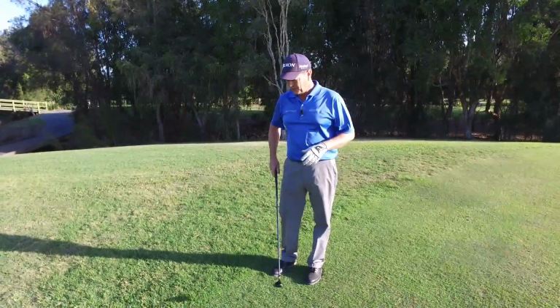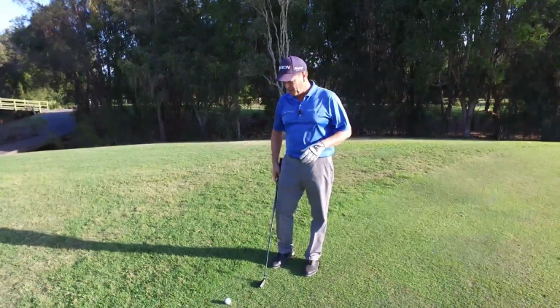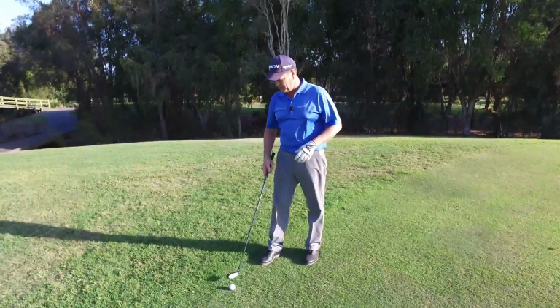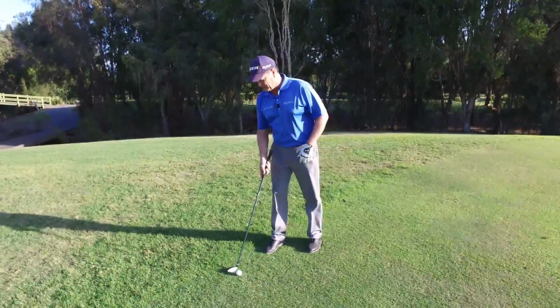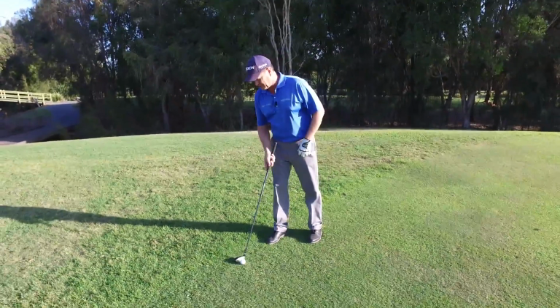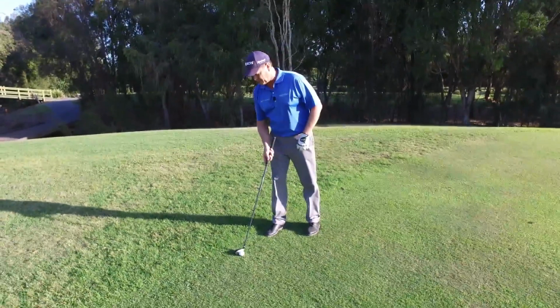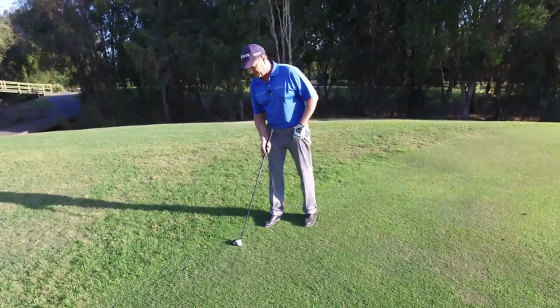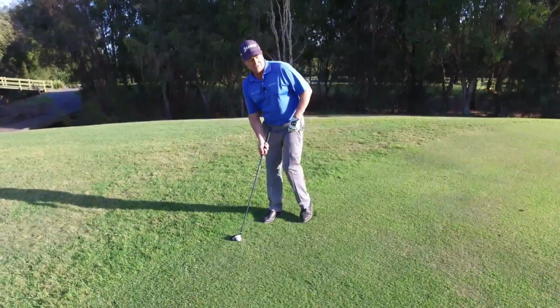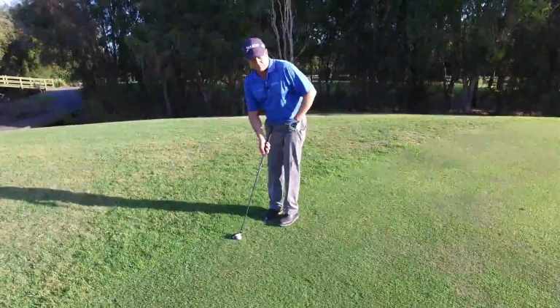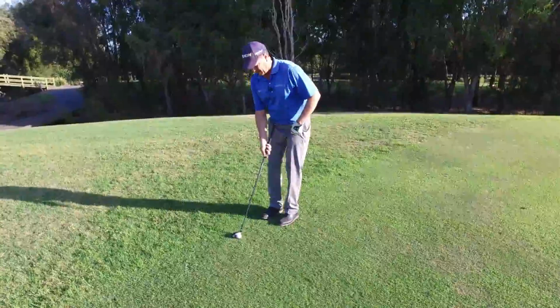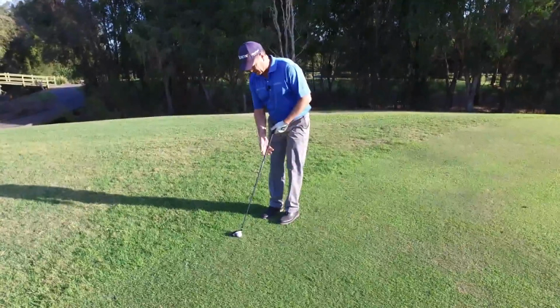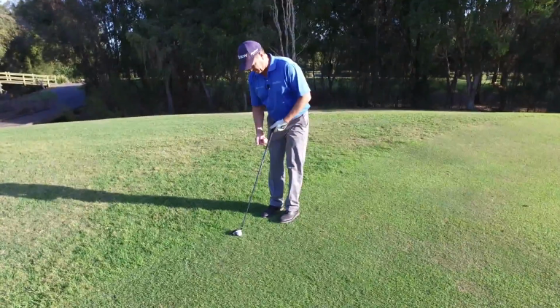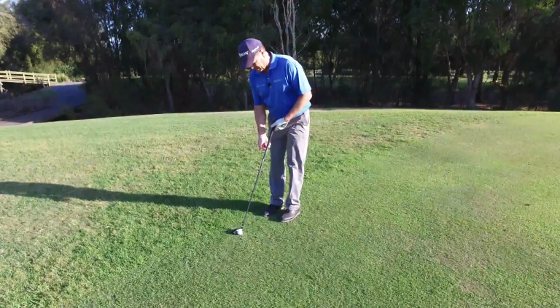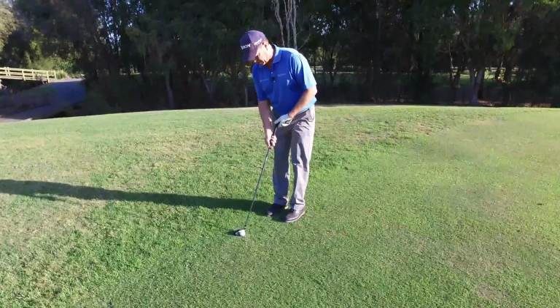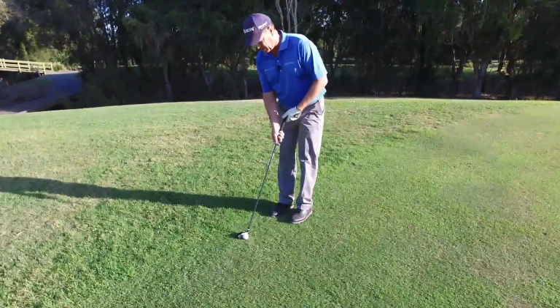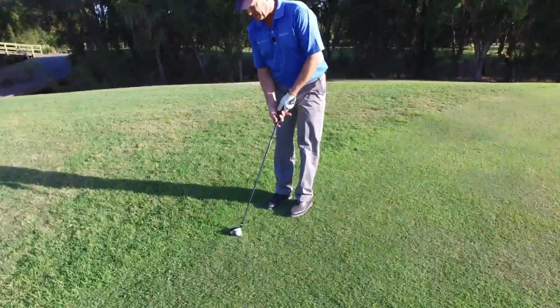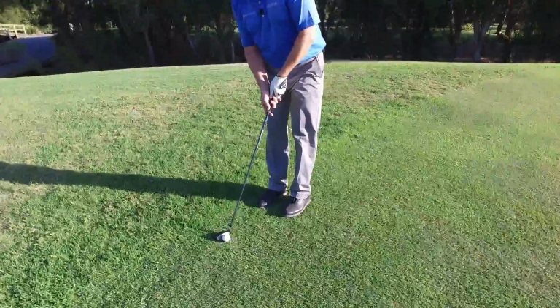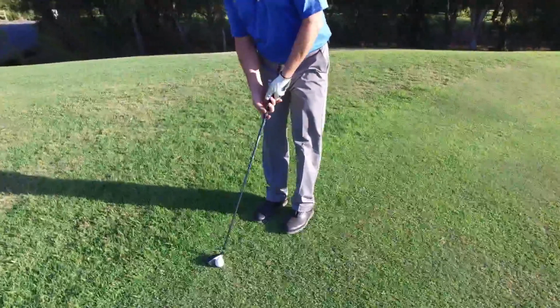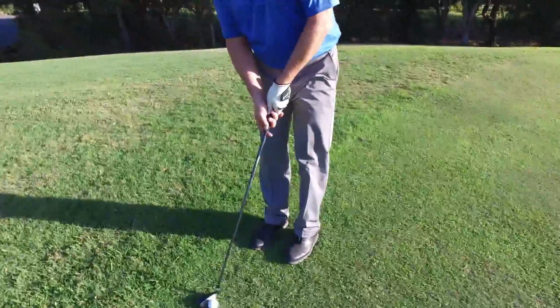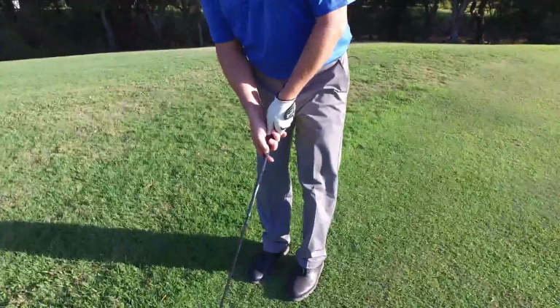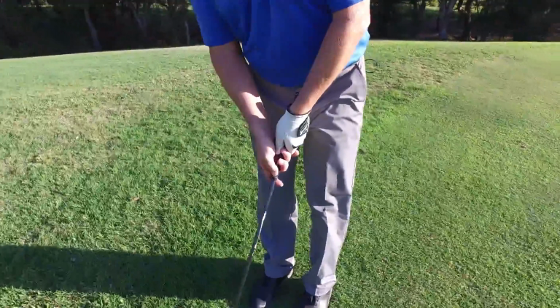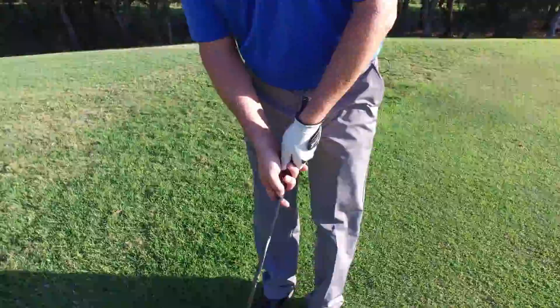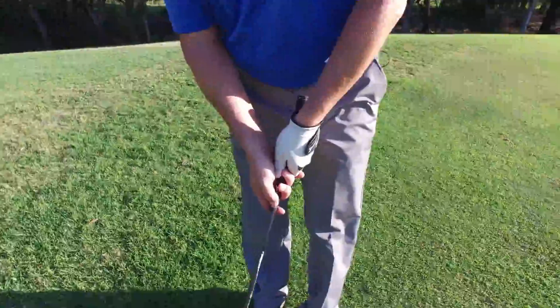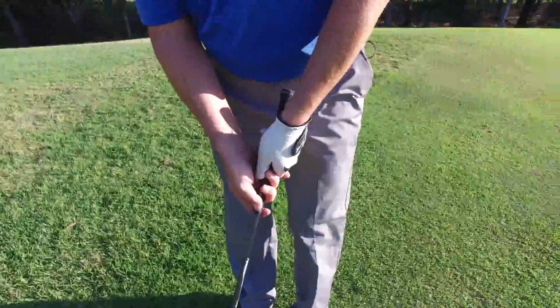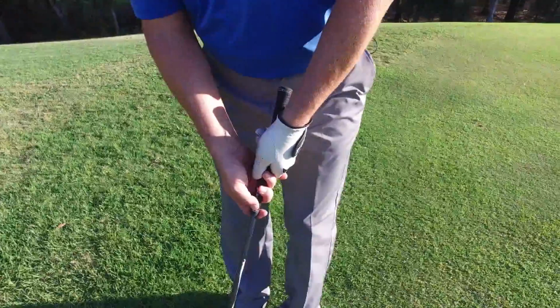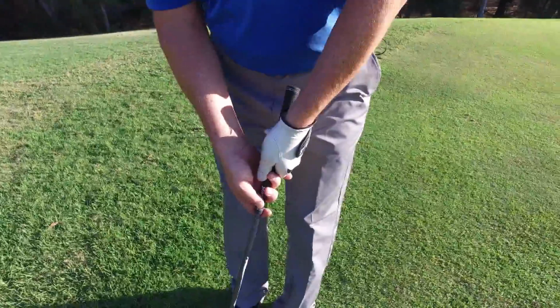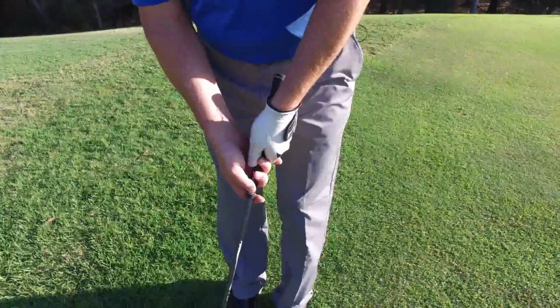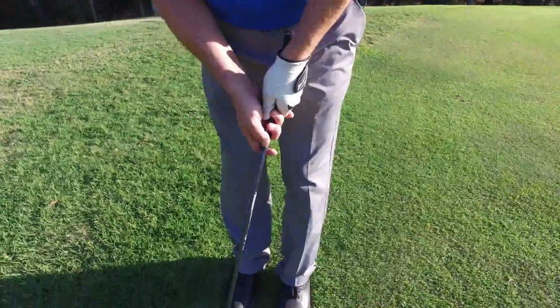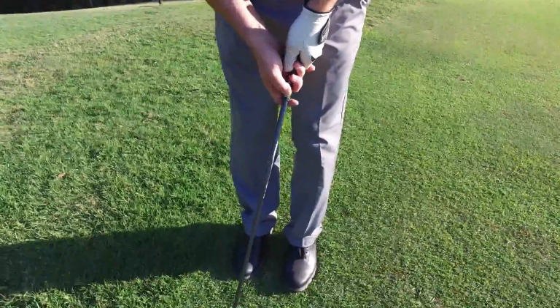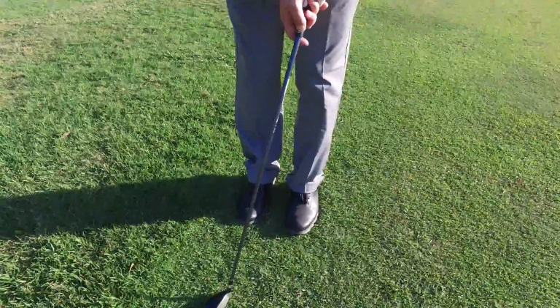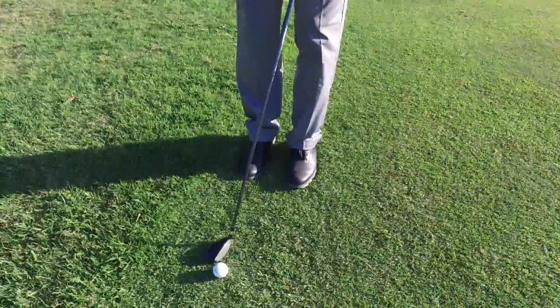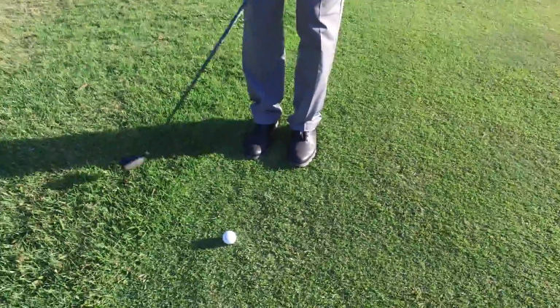So how we do this is you address it by gripping down on the club — just down to the end of the grip, just like you would when you're chipping — and you're going to make a swing just like a putt.